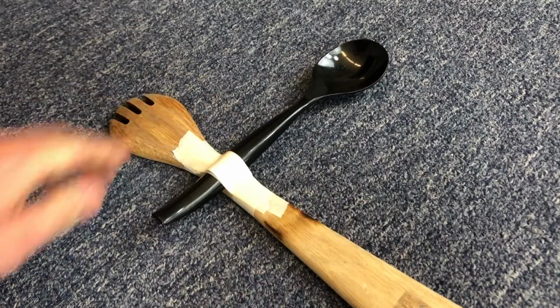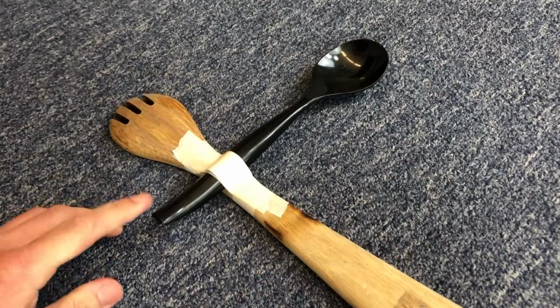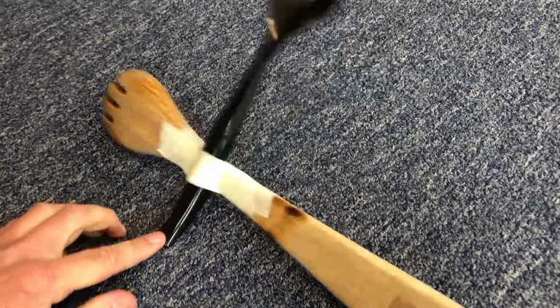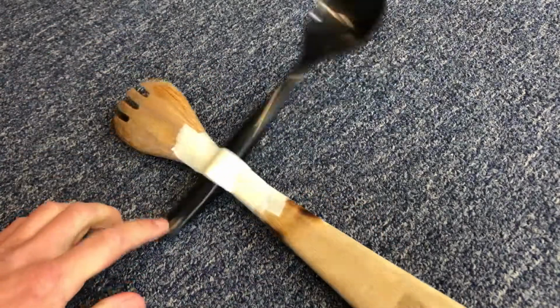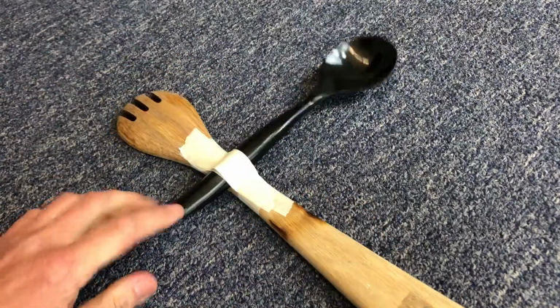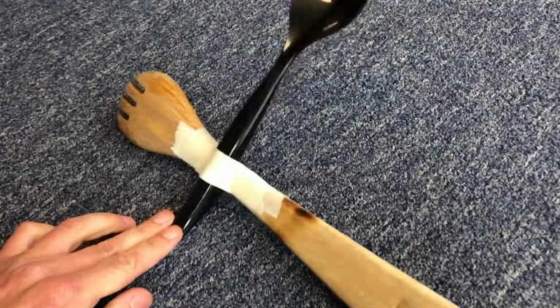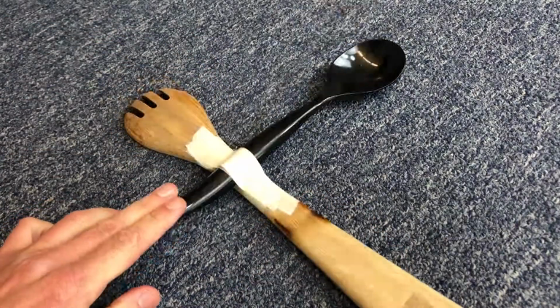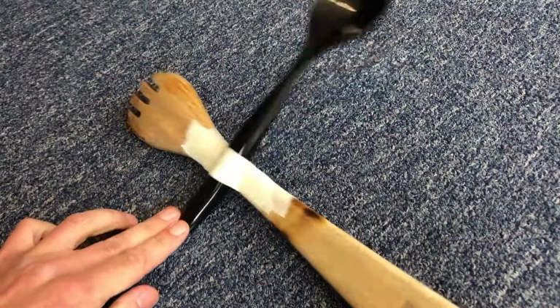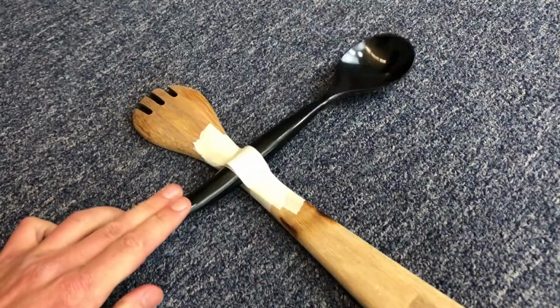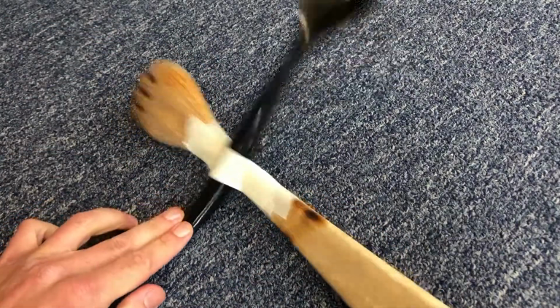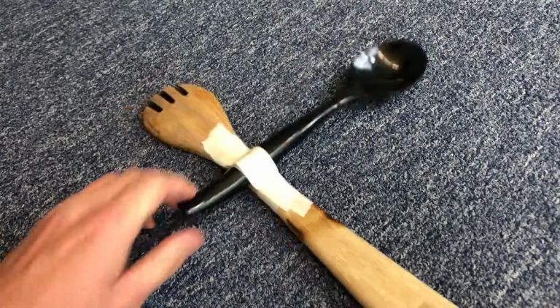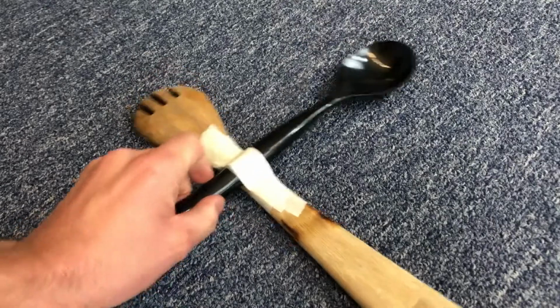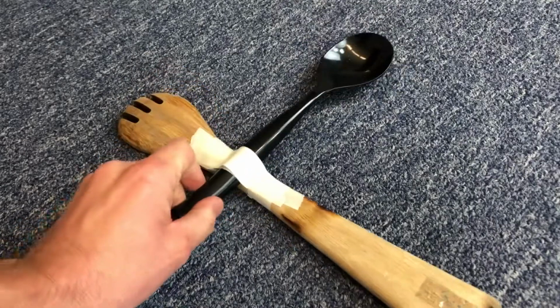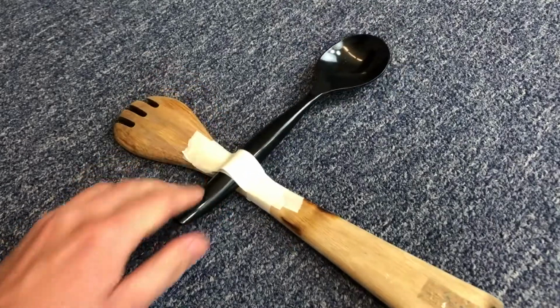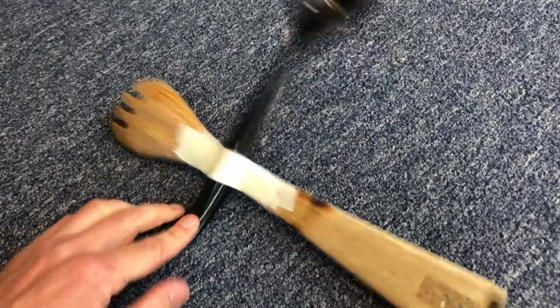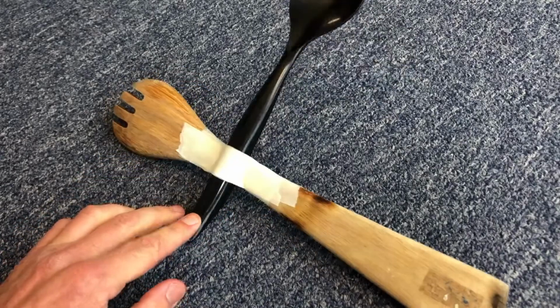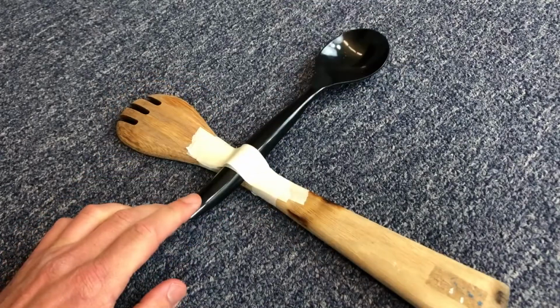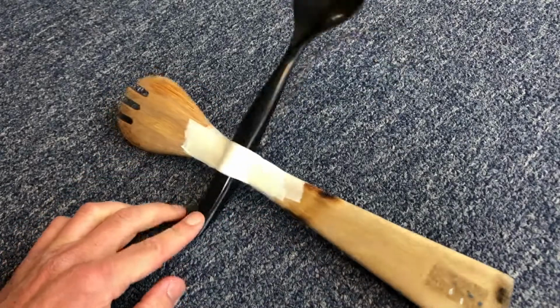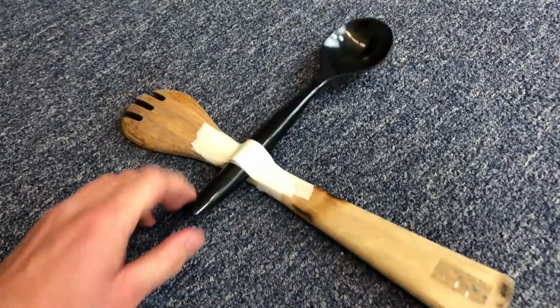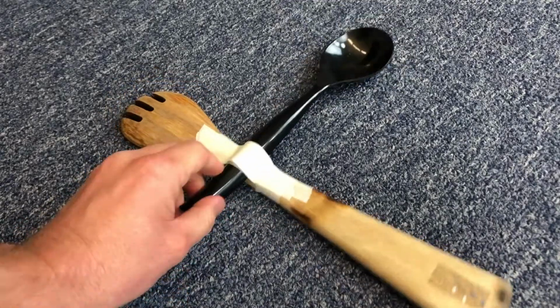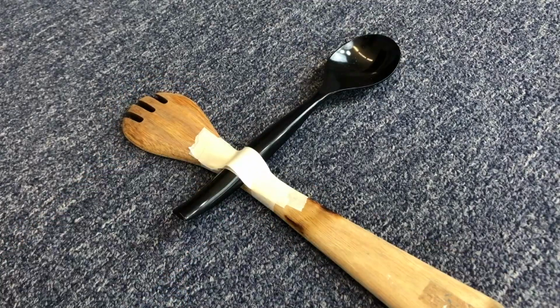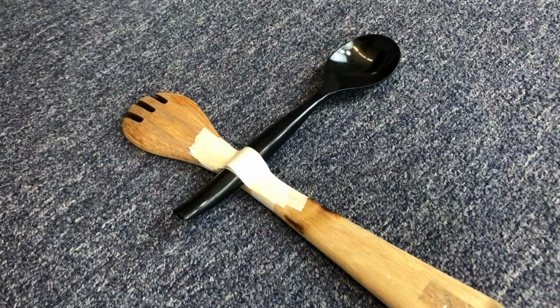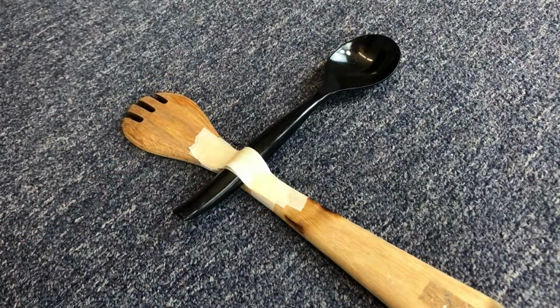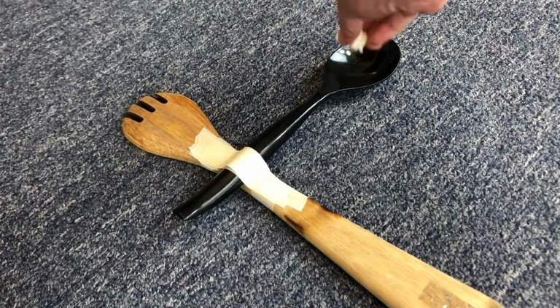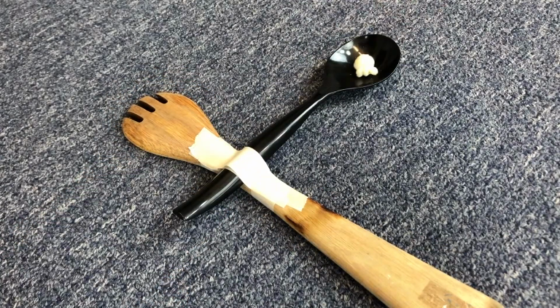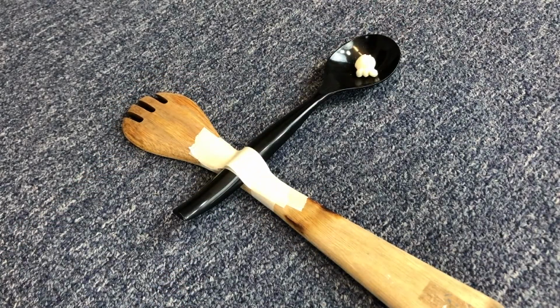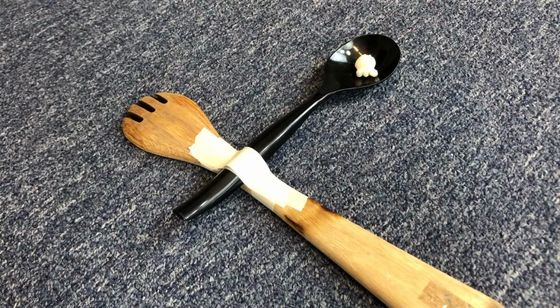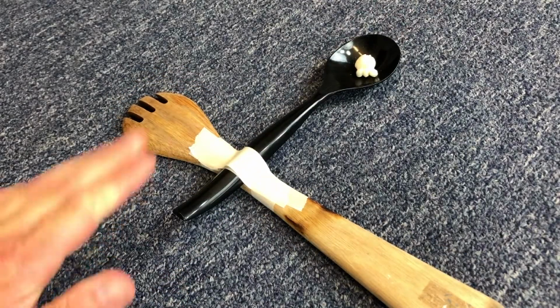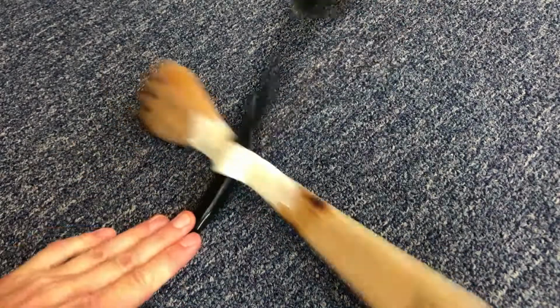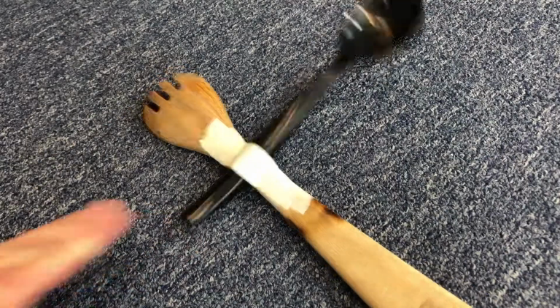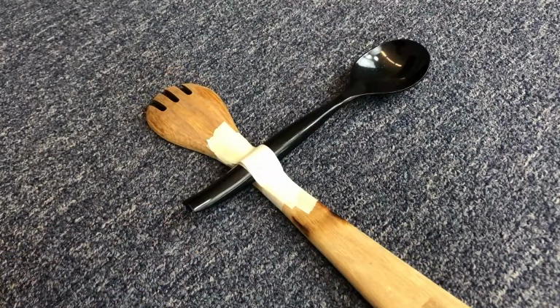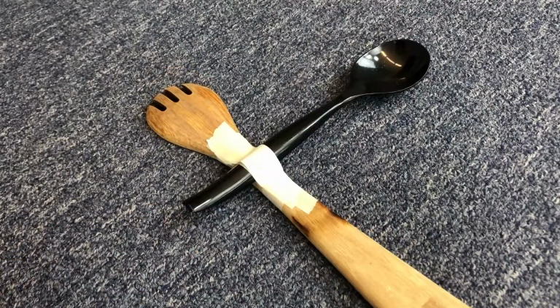Now test the launcher by pushing on it vigorously — we want it to break now, not later. And if it does break, just add another layer or two of tape where it broke.